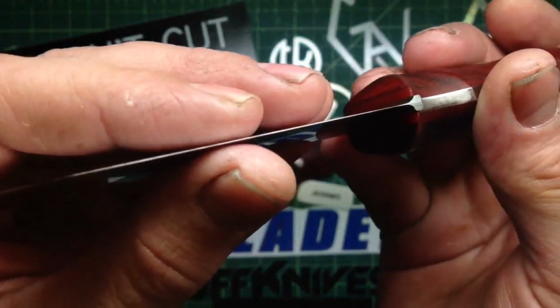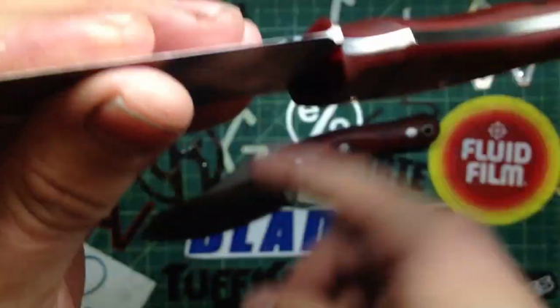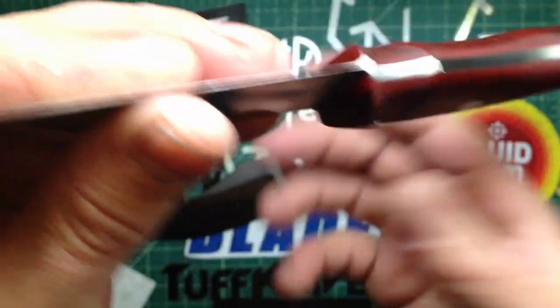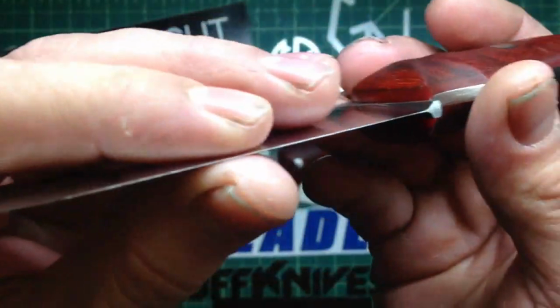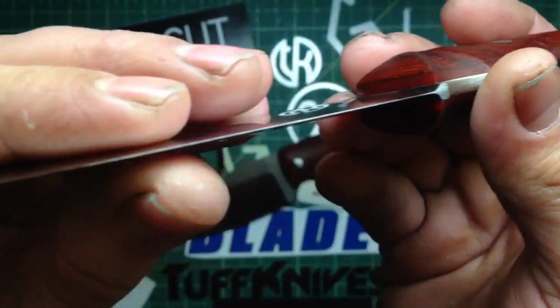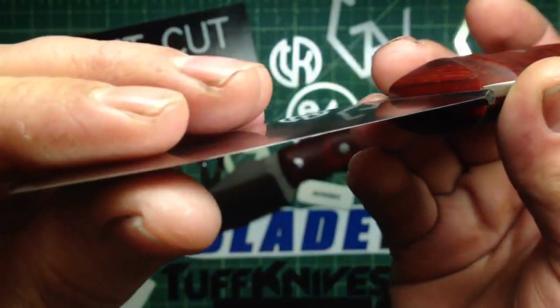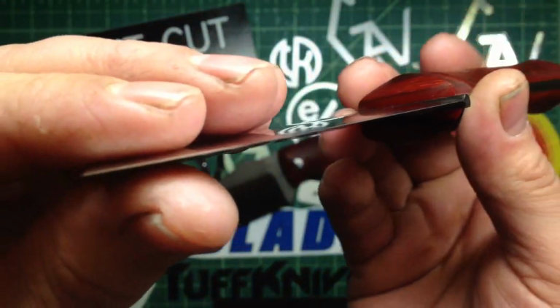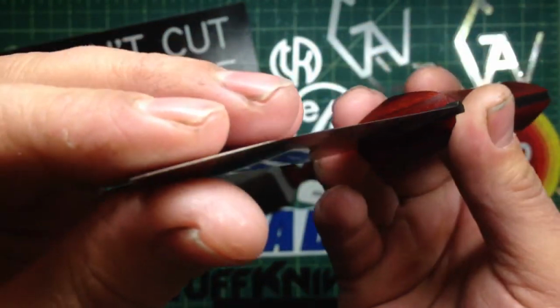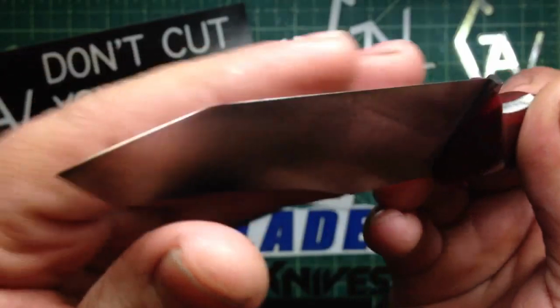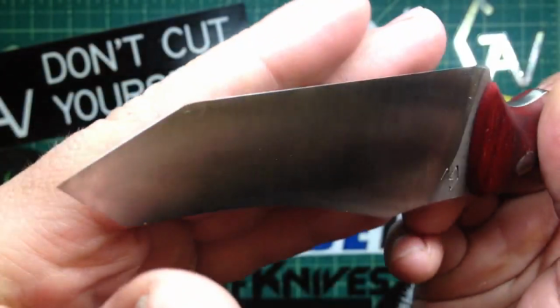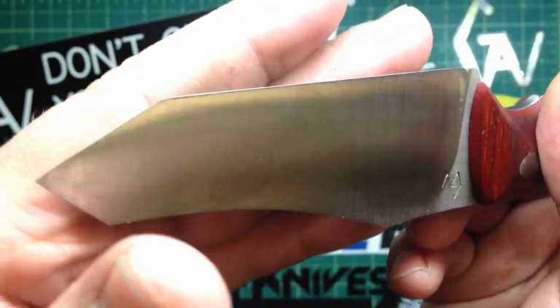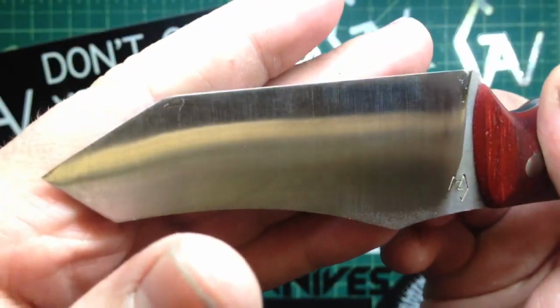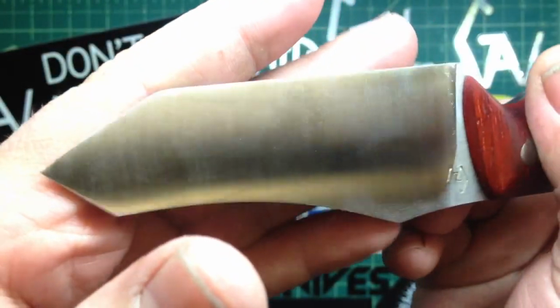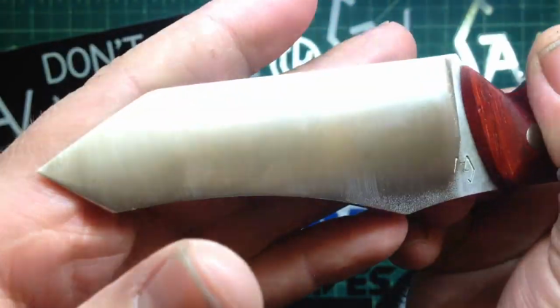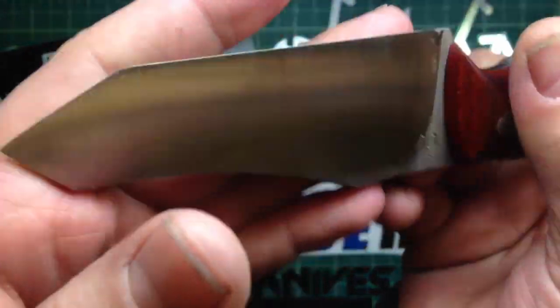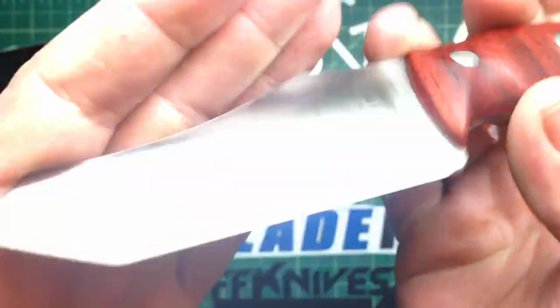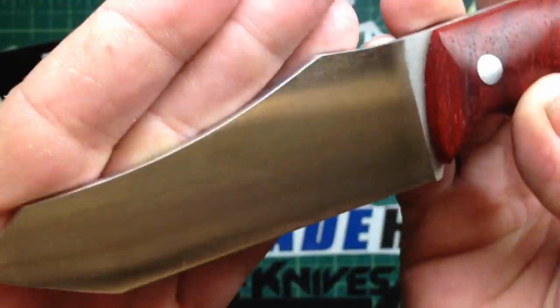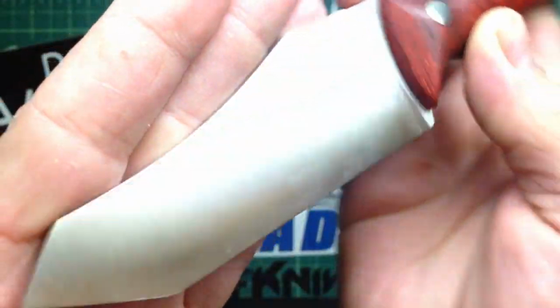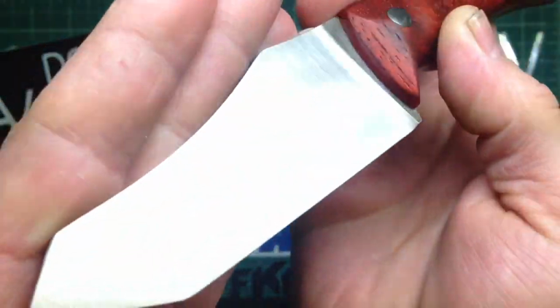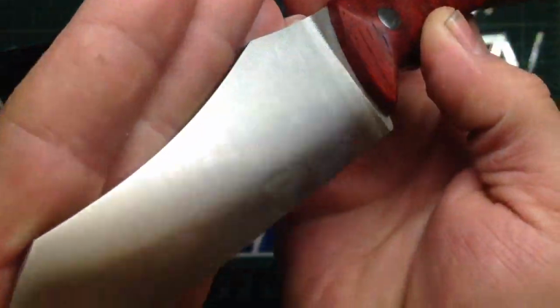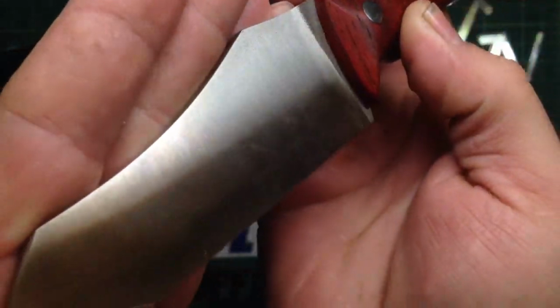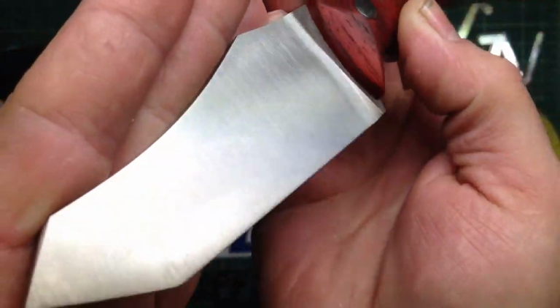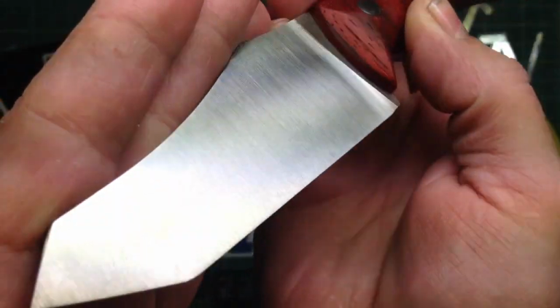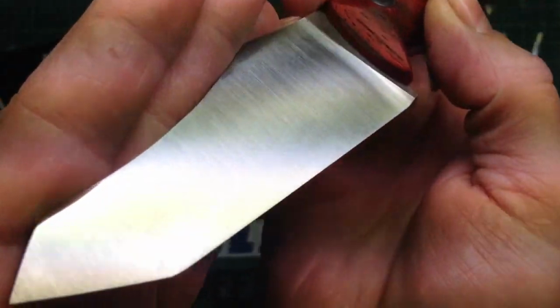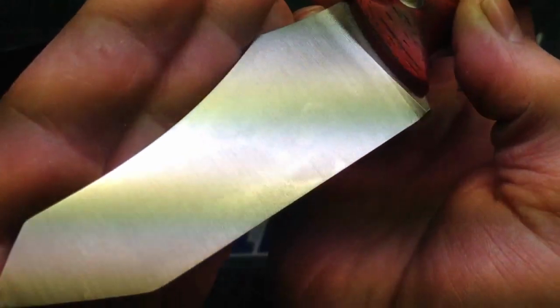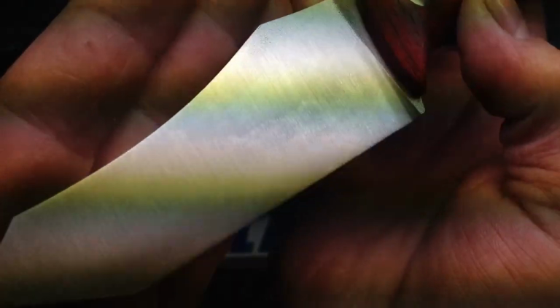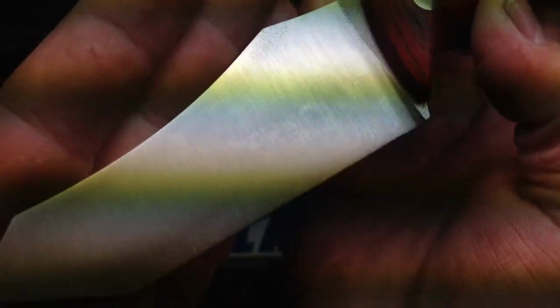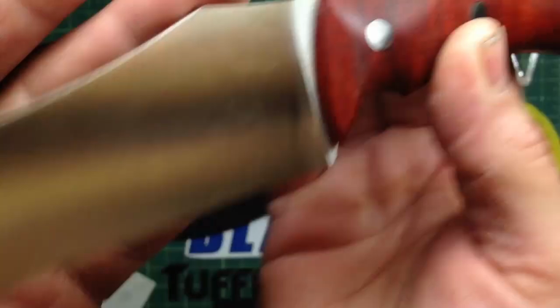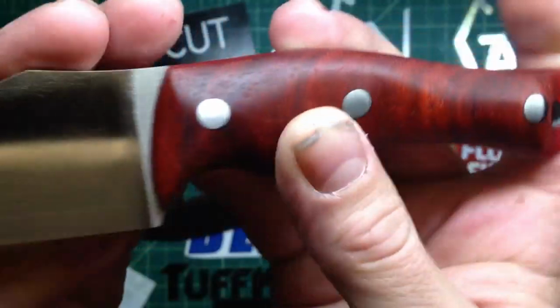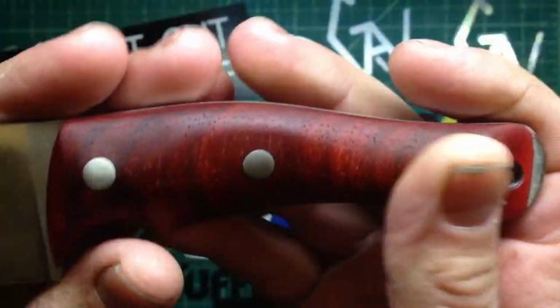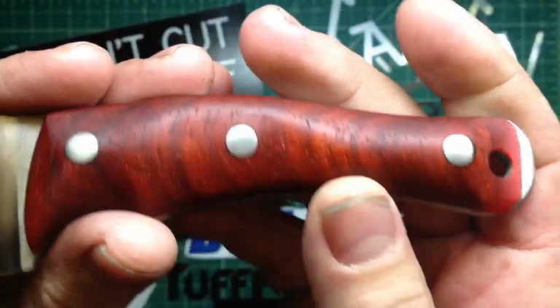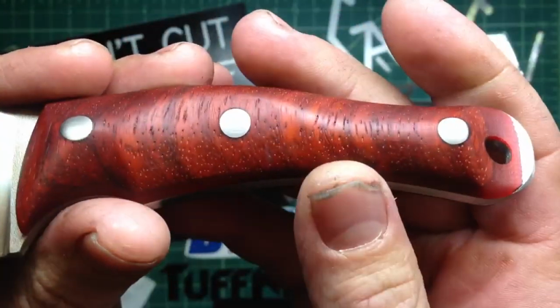Neither of these have the edges on yet — I'm gonna put the edges on when I finish the kydex sheaths. But nice and clean, same thing, nice clean satin finish.